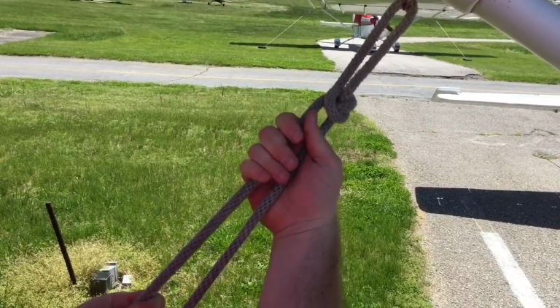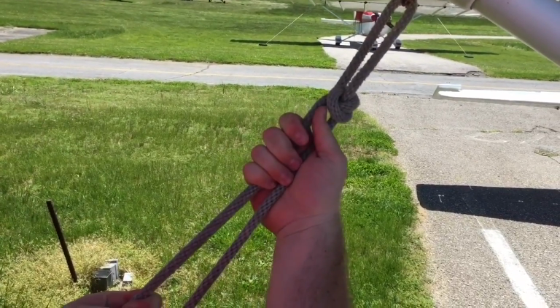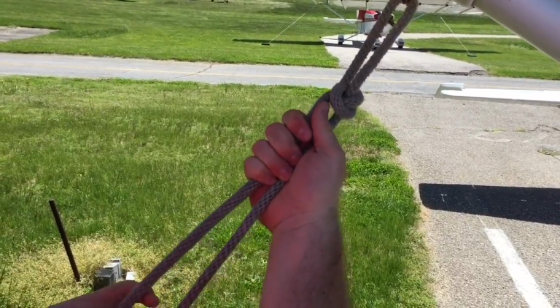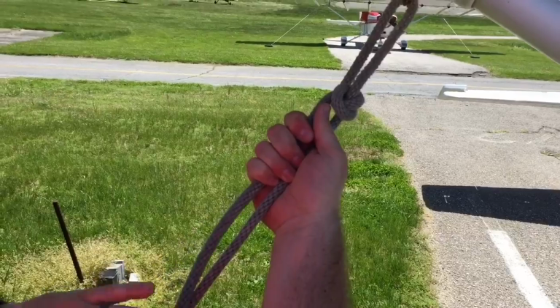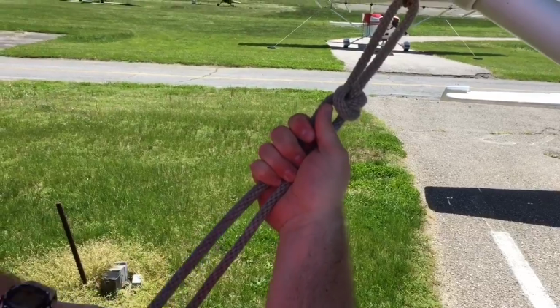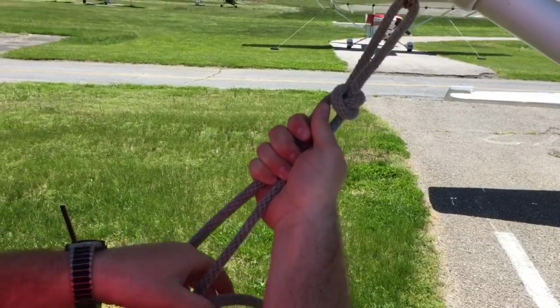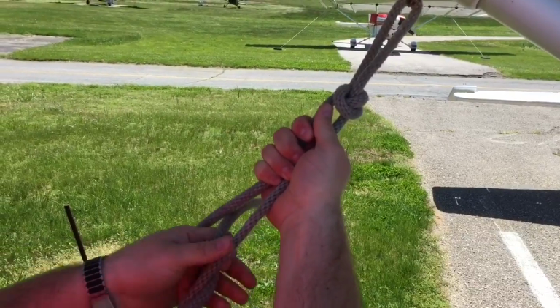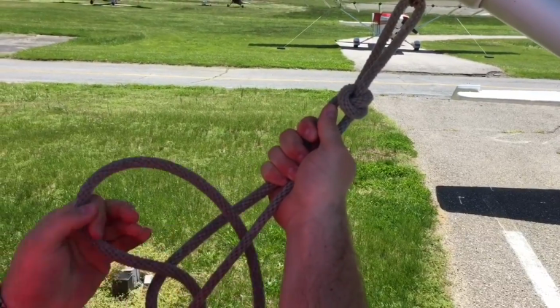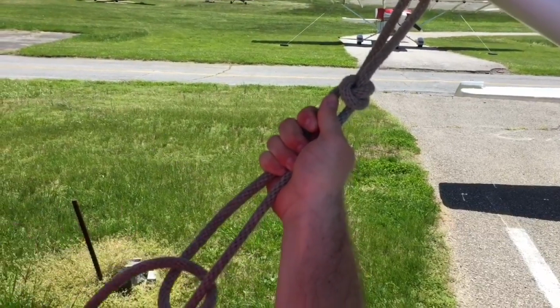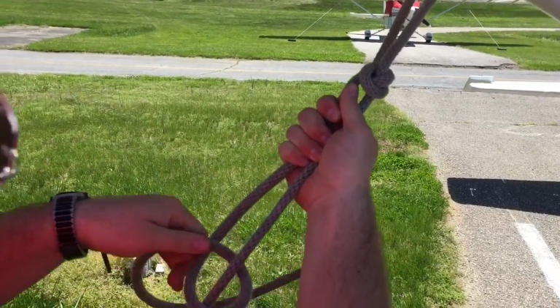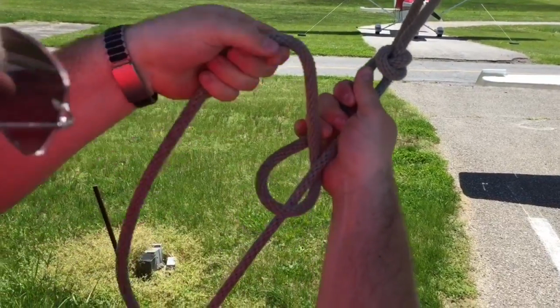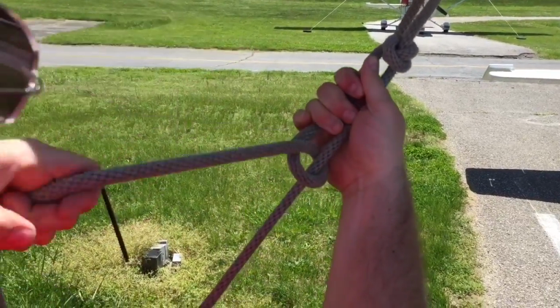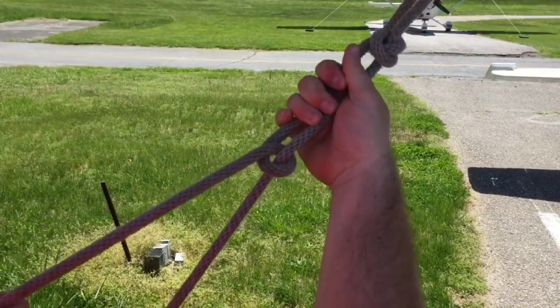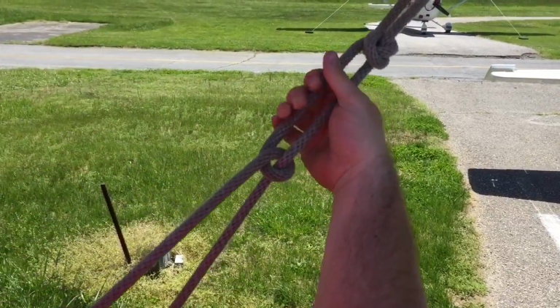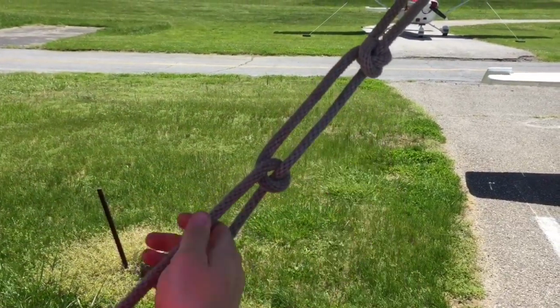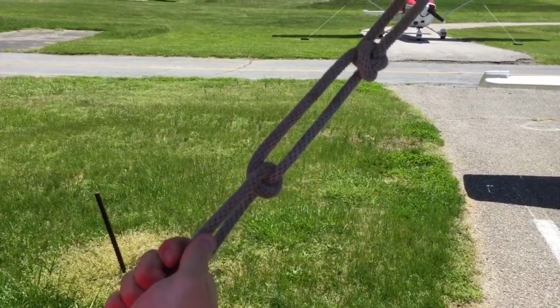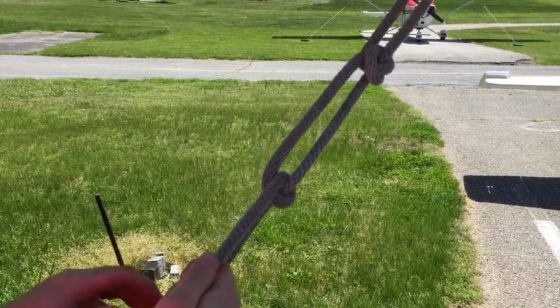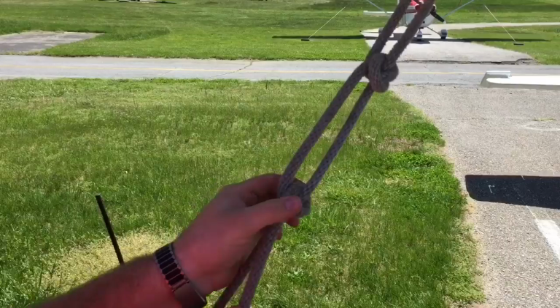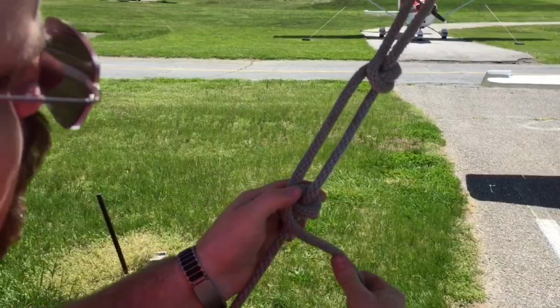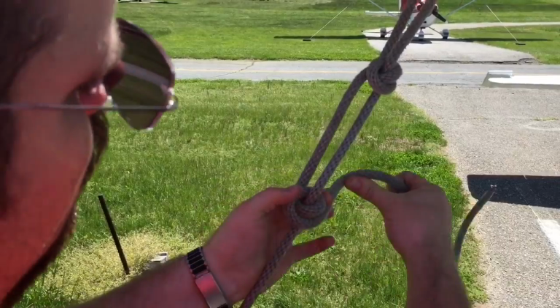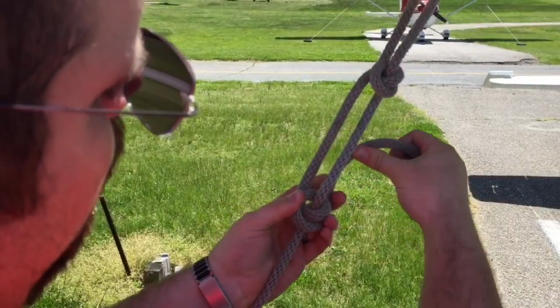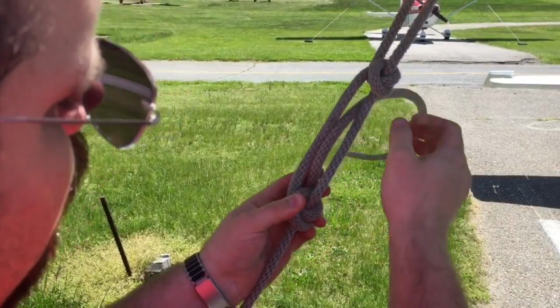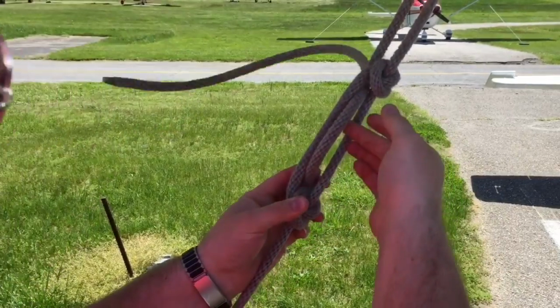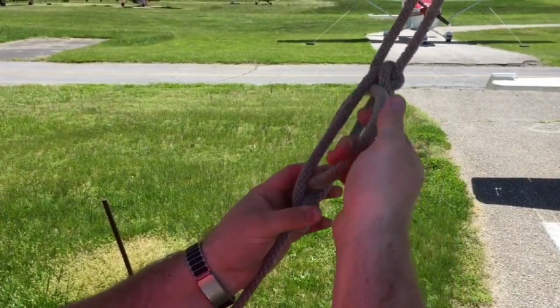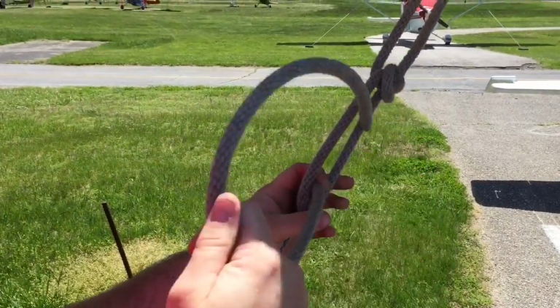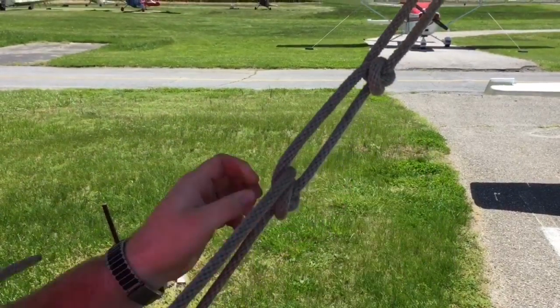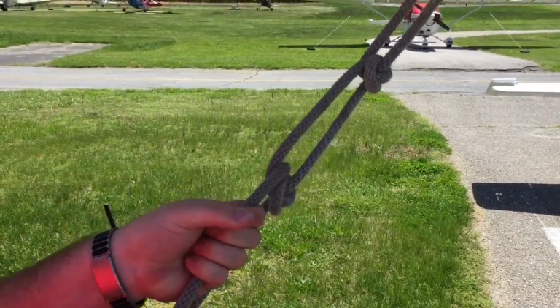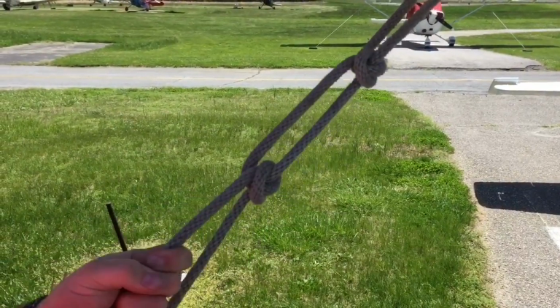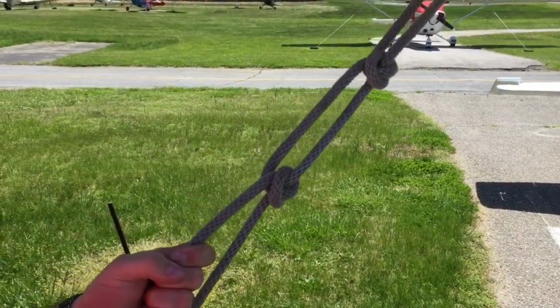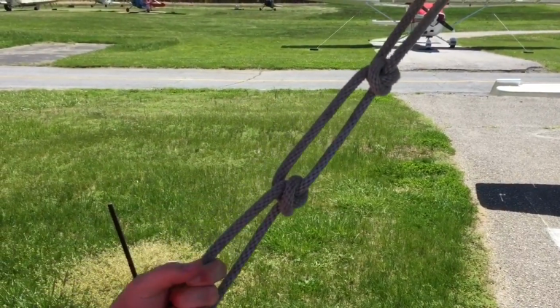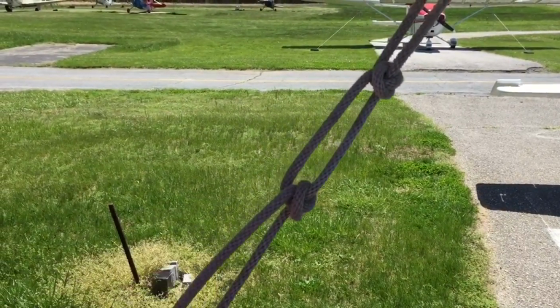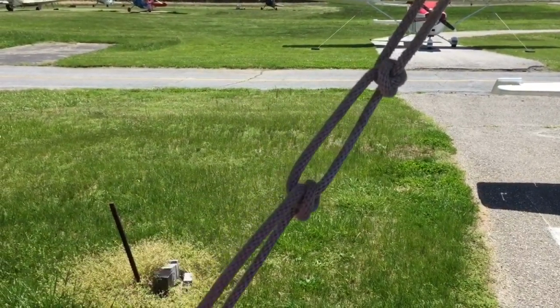Keep good tension on that and you come down and repeat the whole thing again — sliding it up, making the first loop around, coming out underneath it, through the gap, and locking it in.